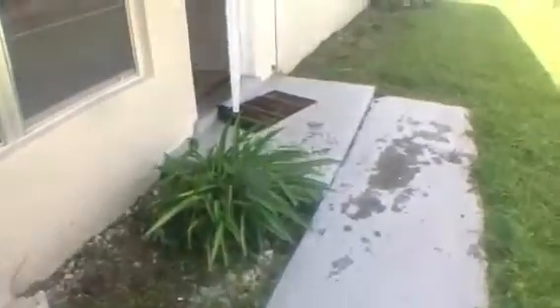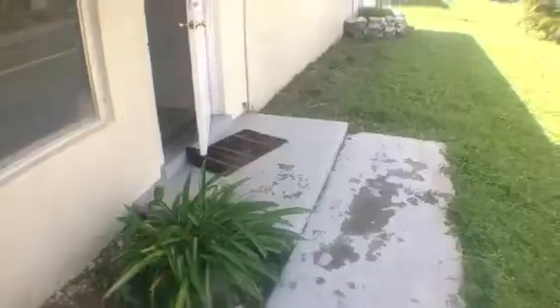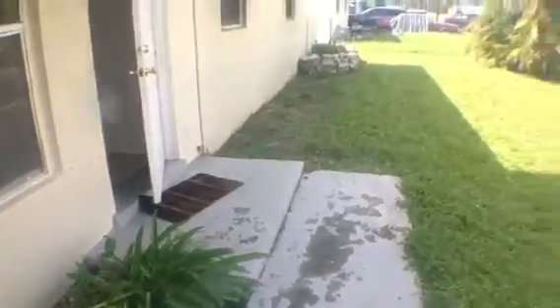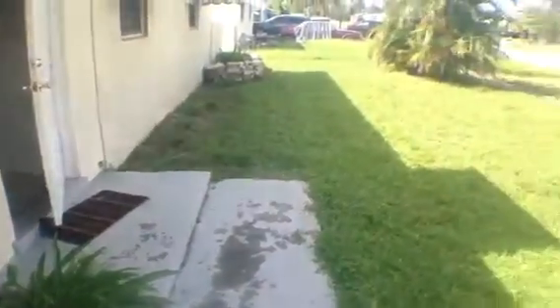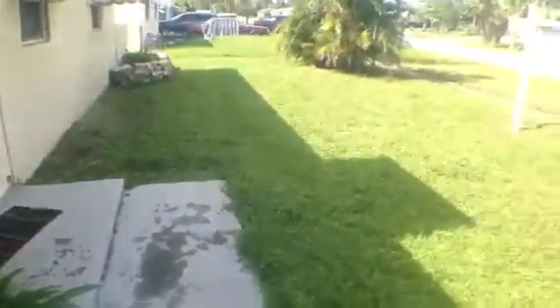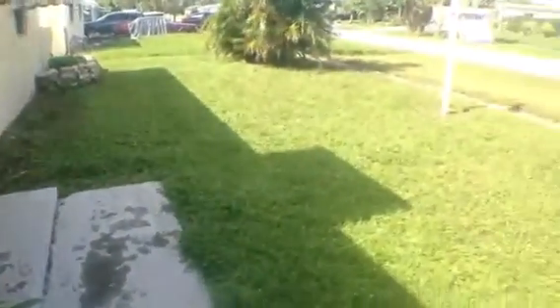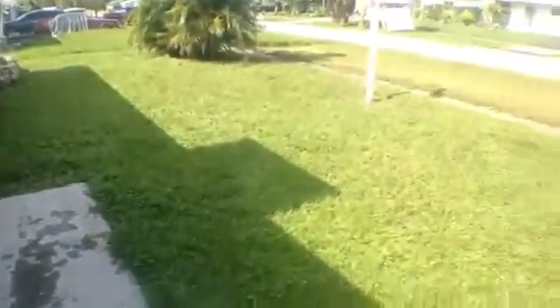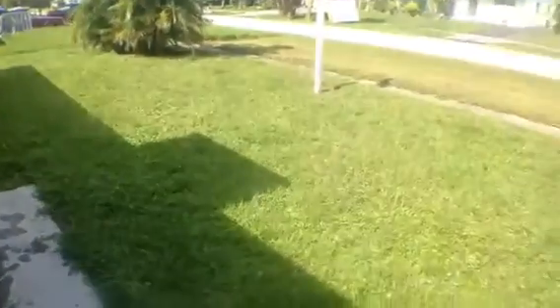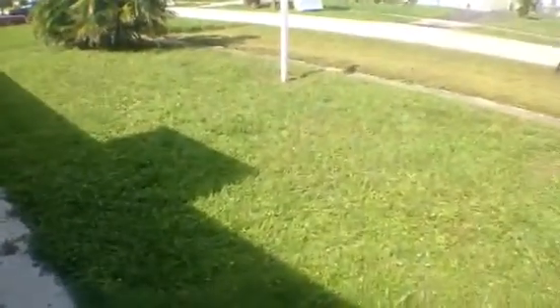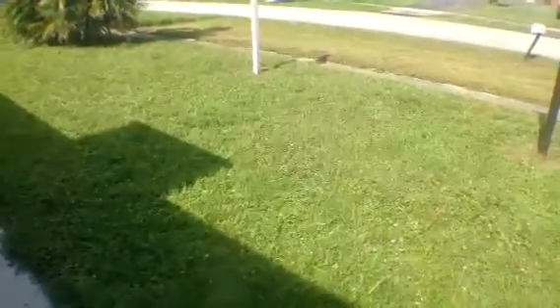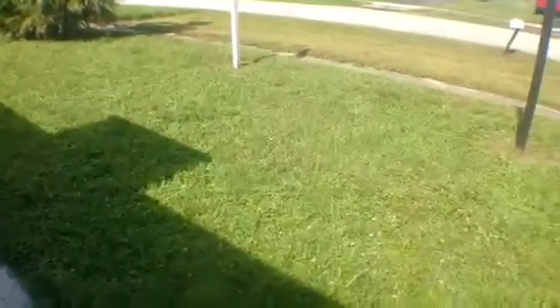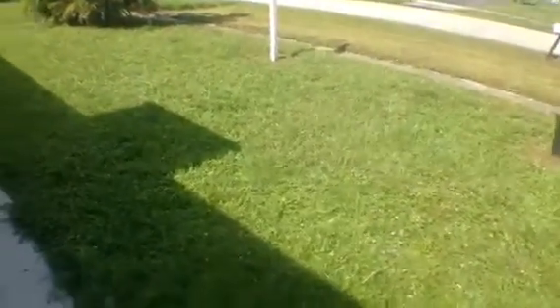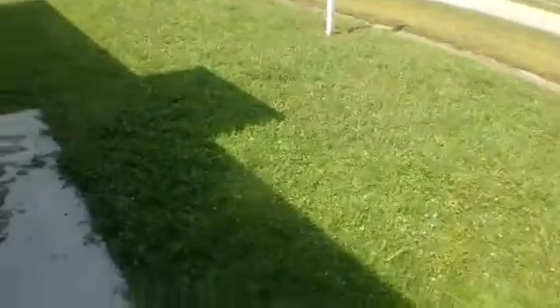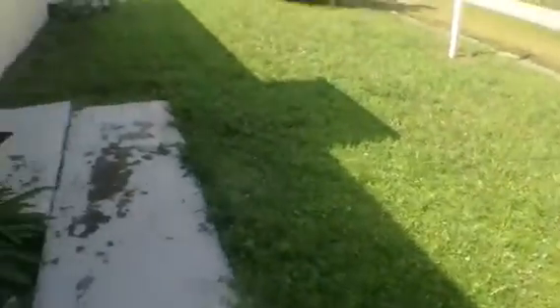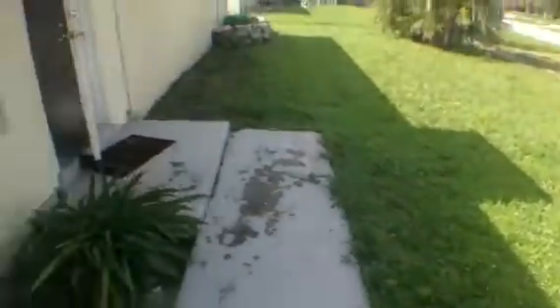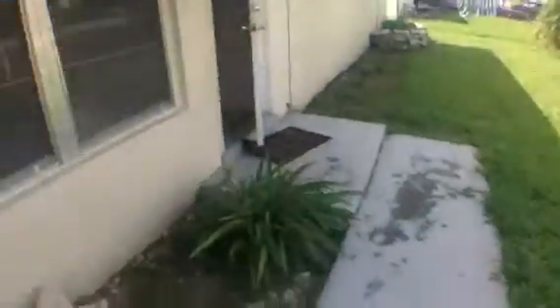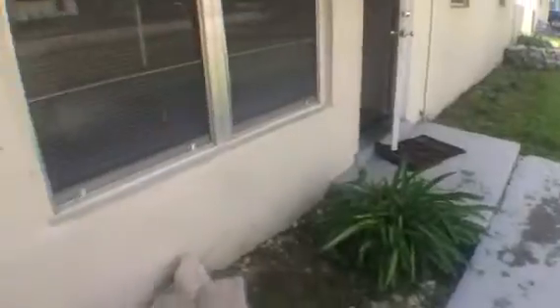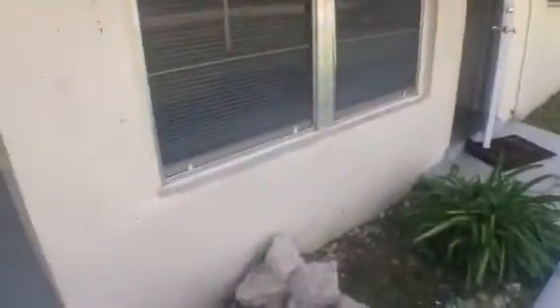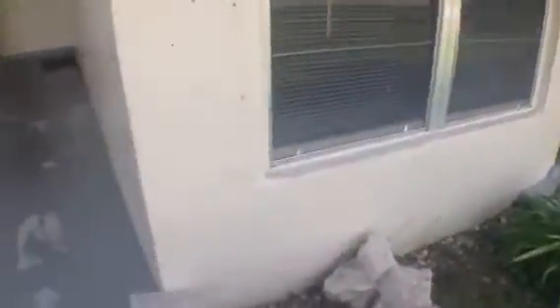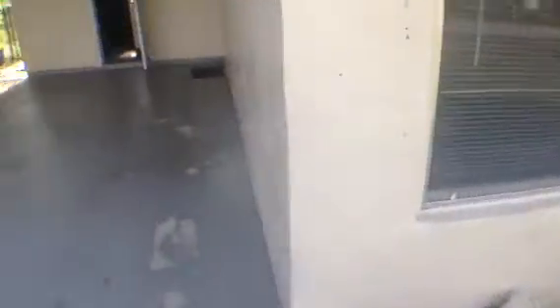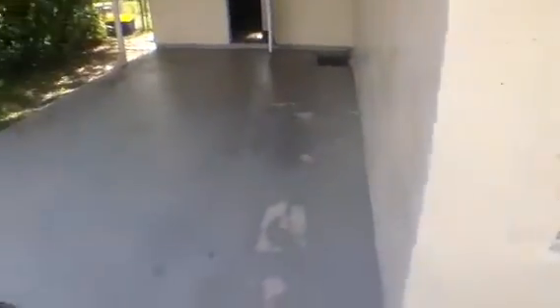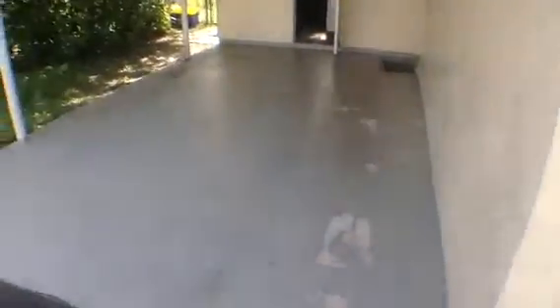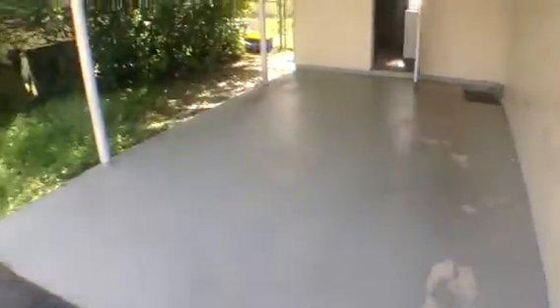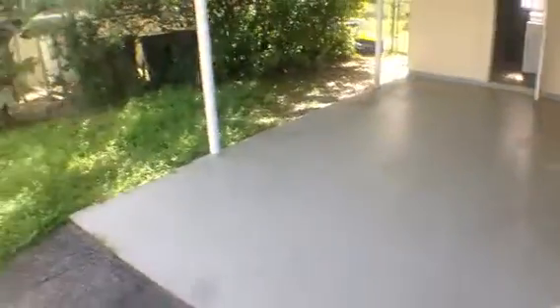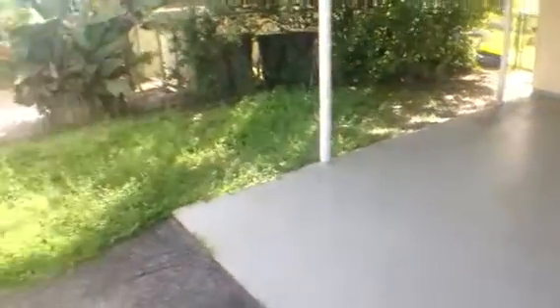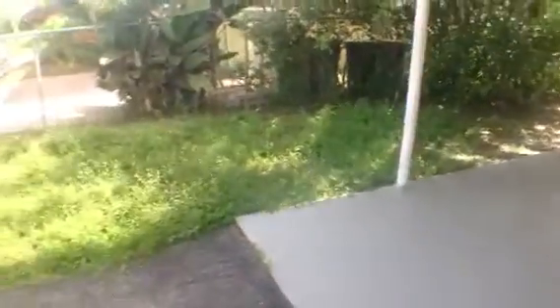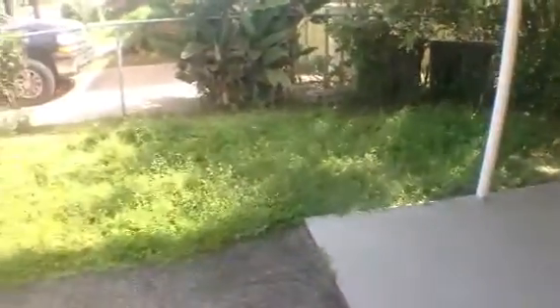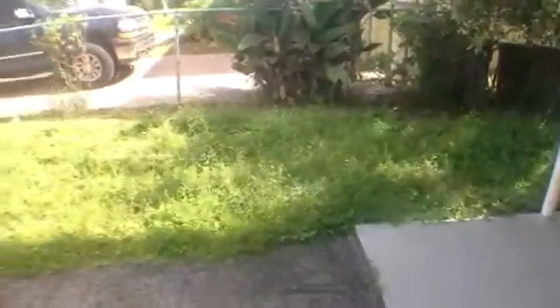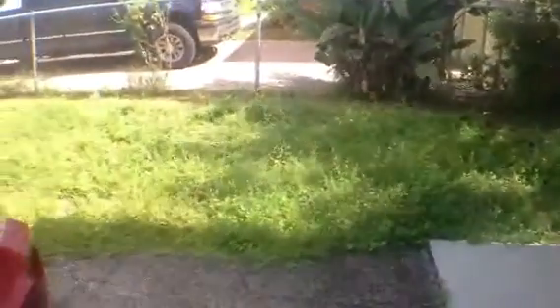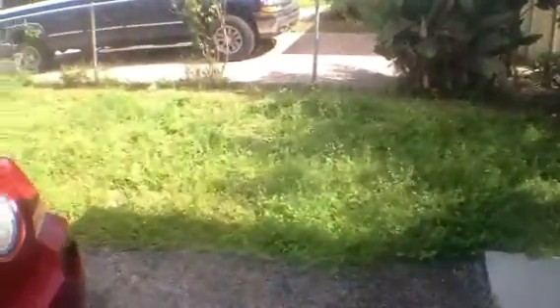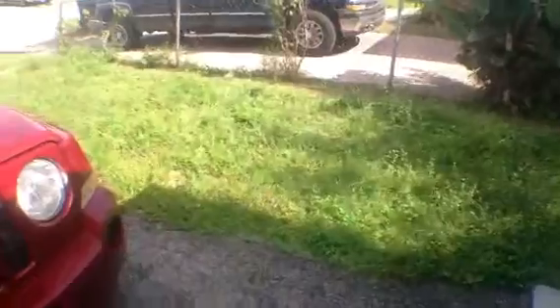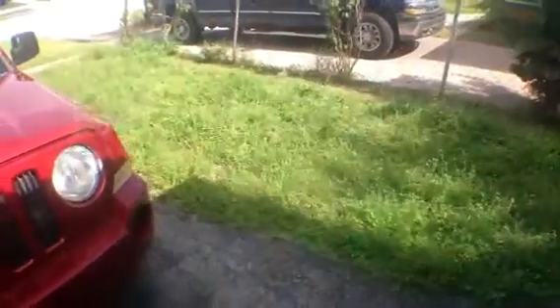The front yard has been cut a bit, but the backyard of the property will need some trimming as well as the side yard here.